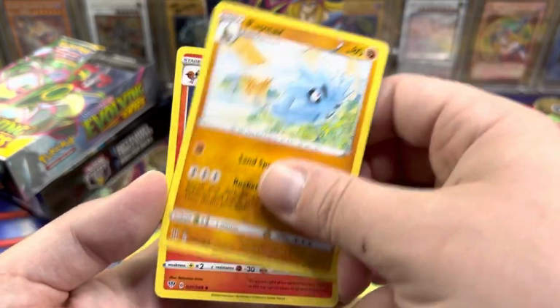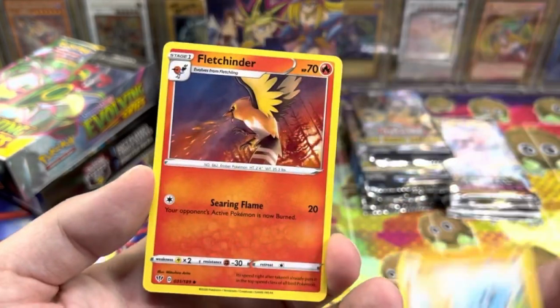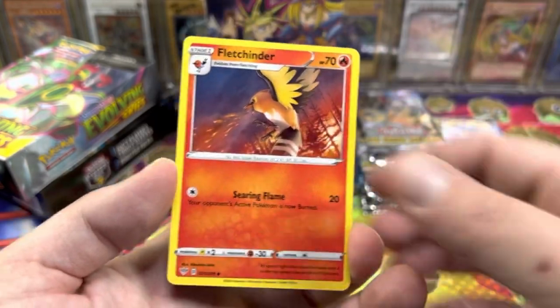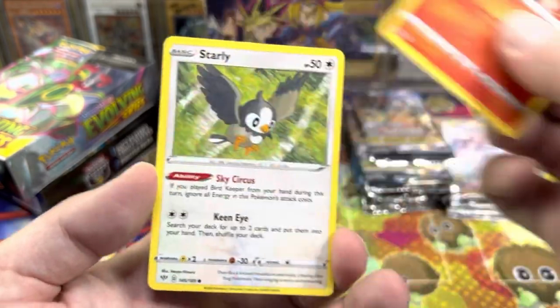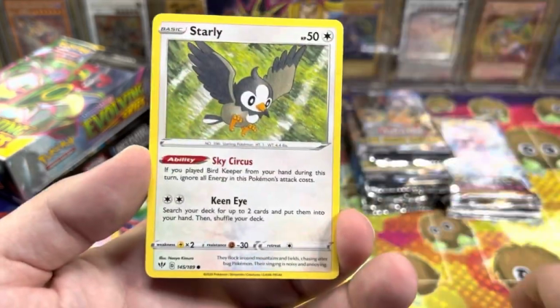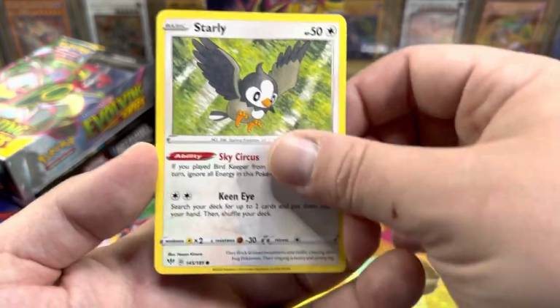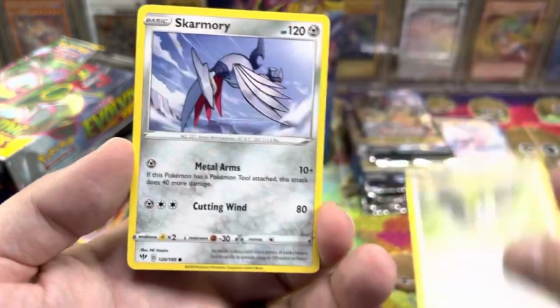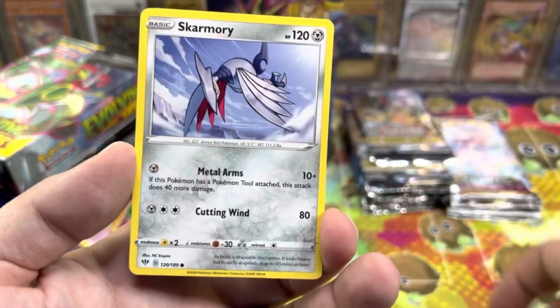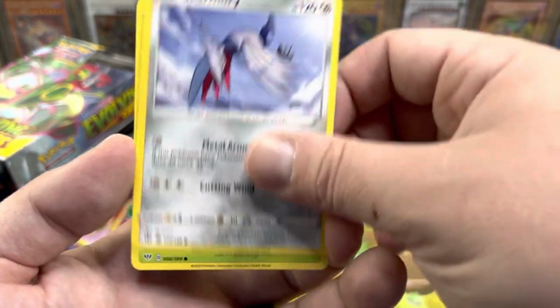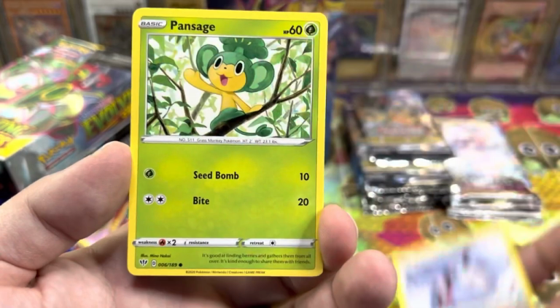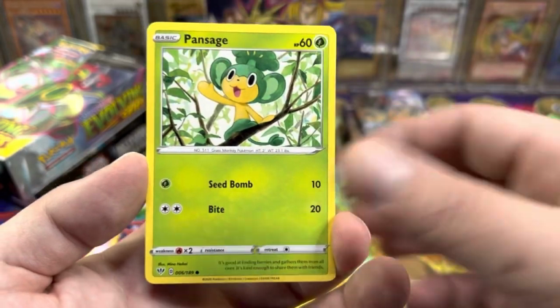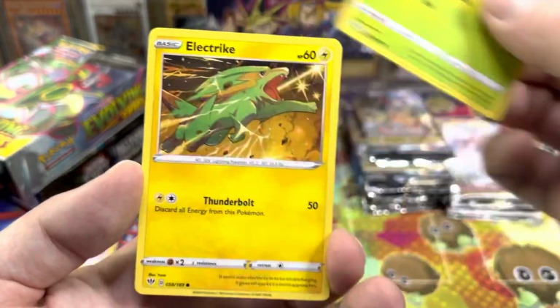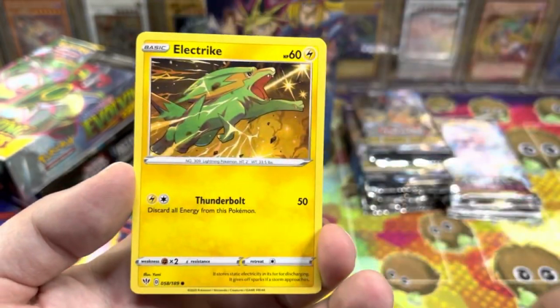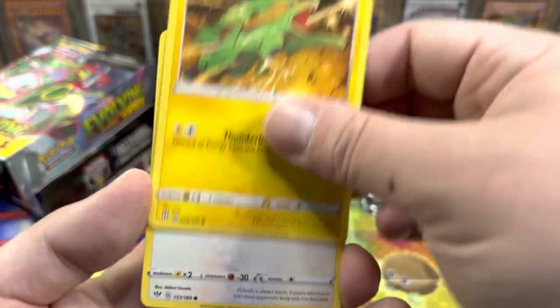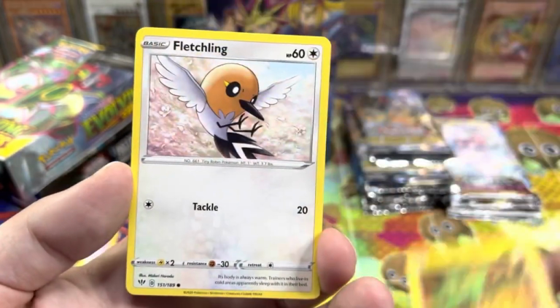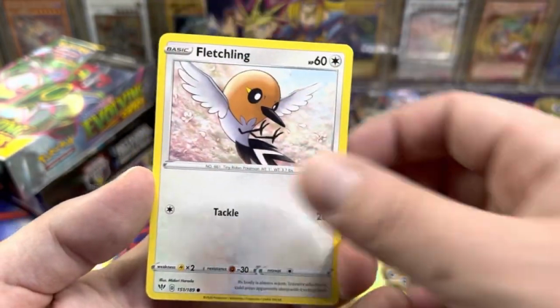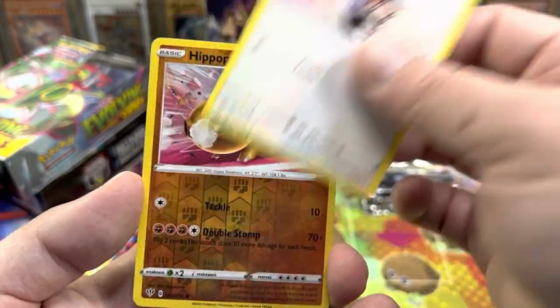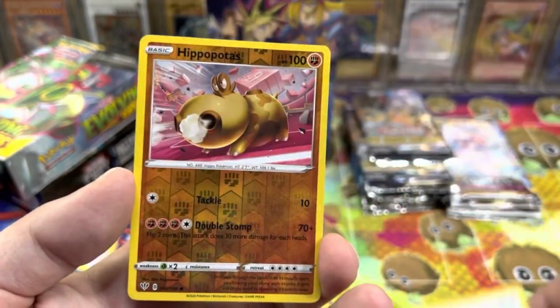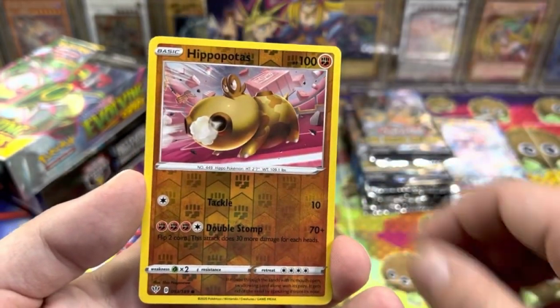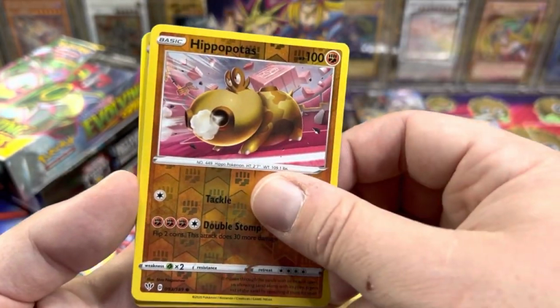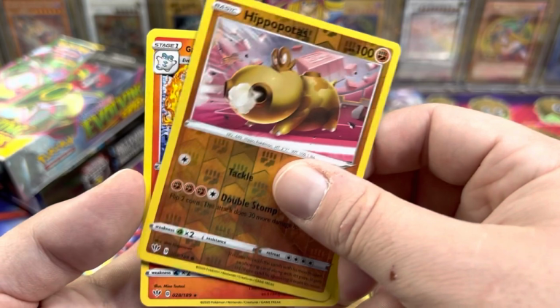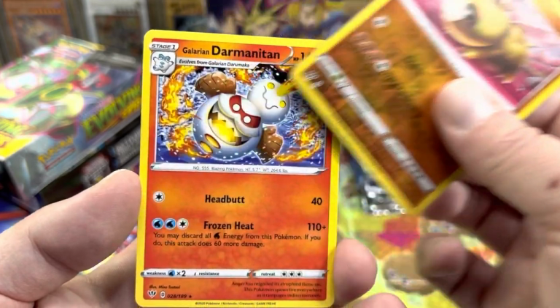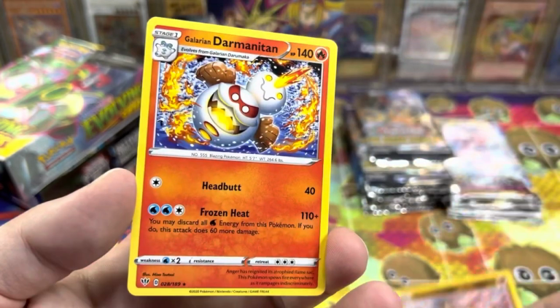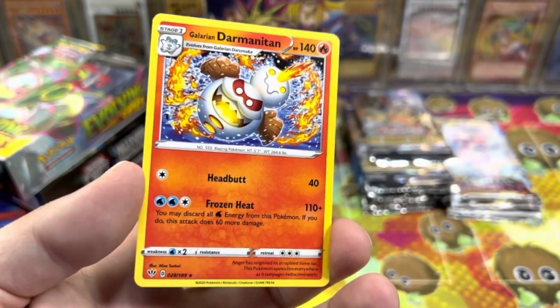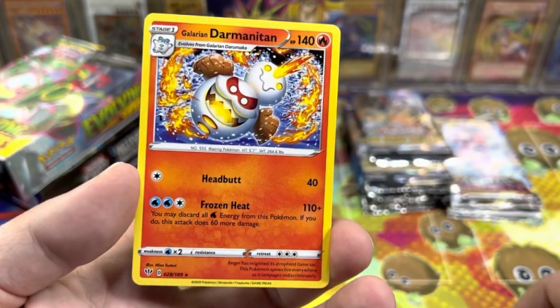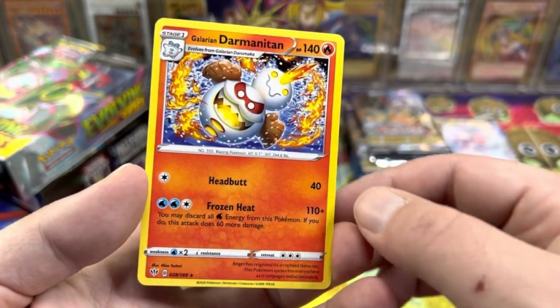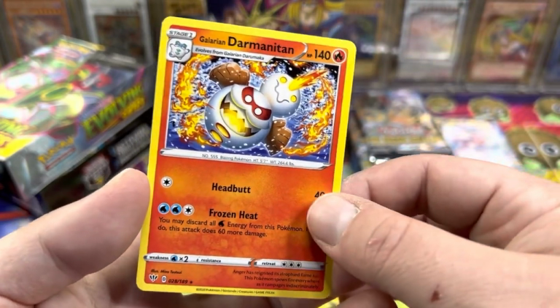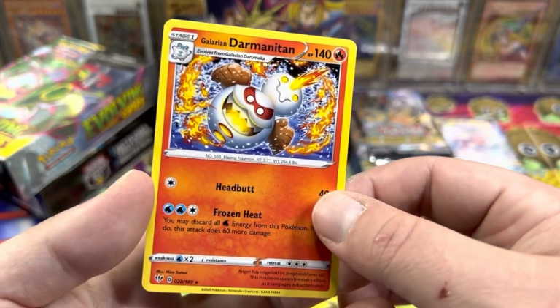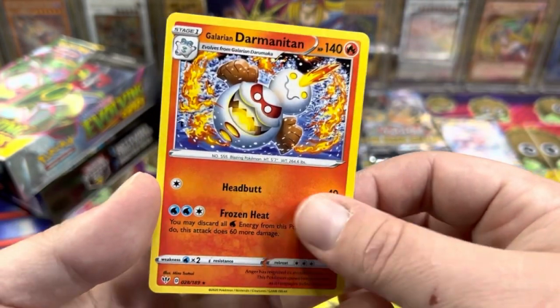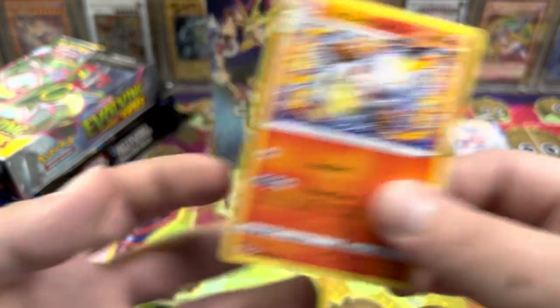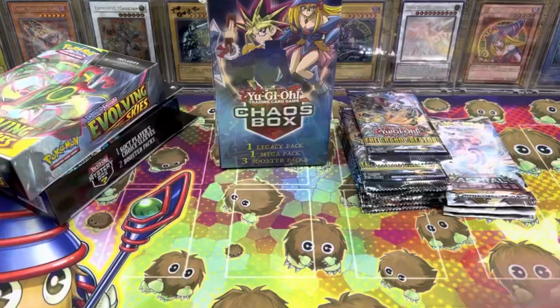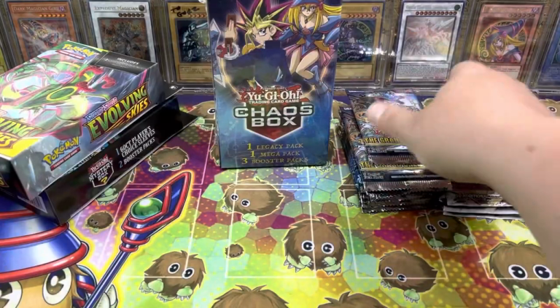Anytime I'm walking through Kroger I'm just like, ooh, Pokemon pack — I gotta grab it. Got a Pan Sage, Electric, Fletchling, Hippopotas, Reverse, and a Non-Holo Galarian Darmanitan. So nothing out of that.